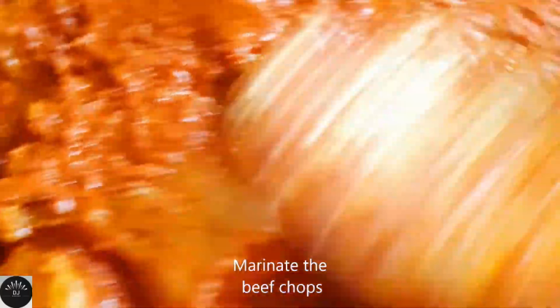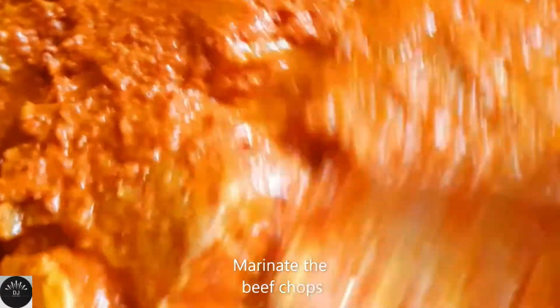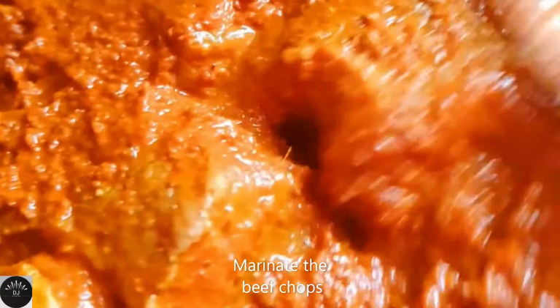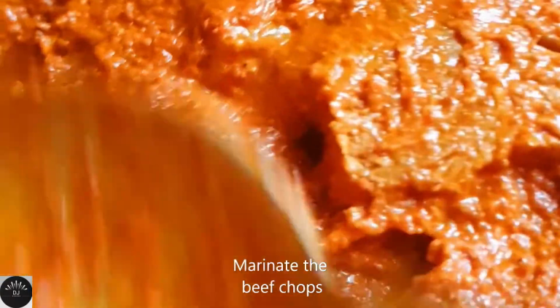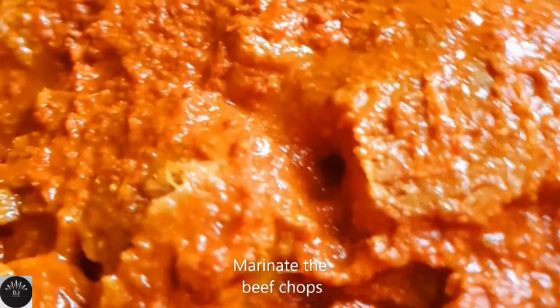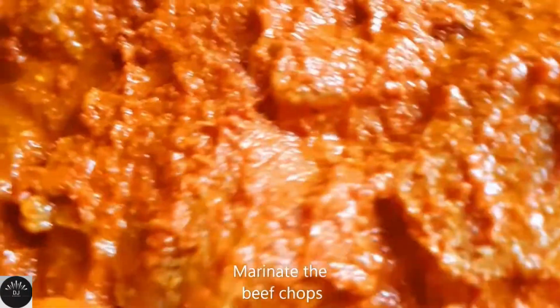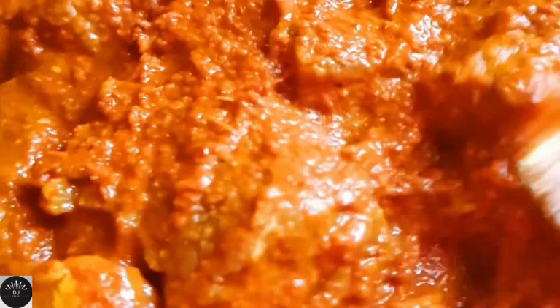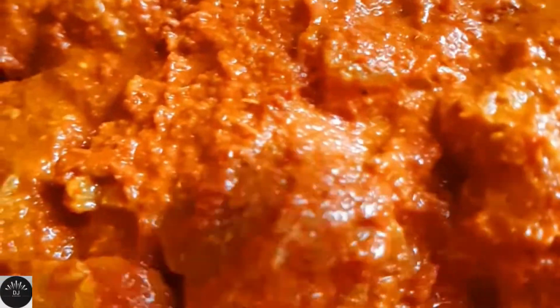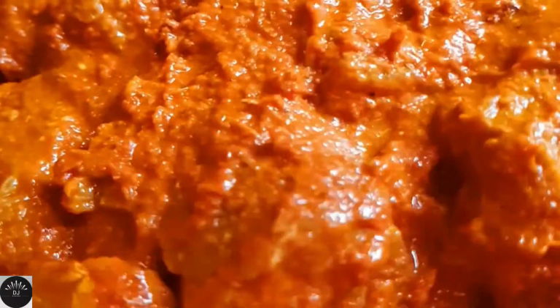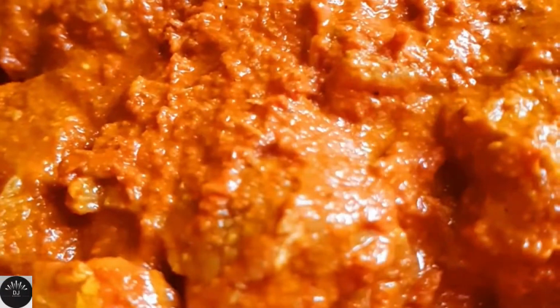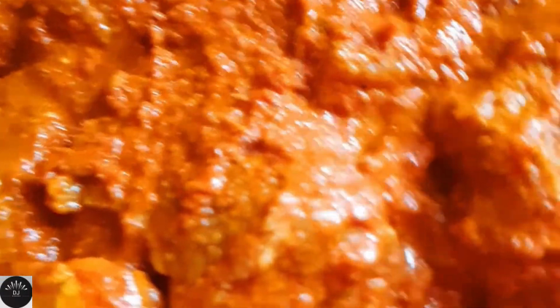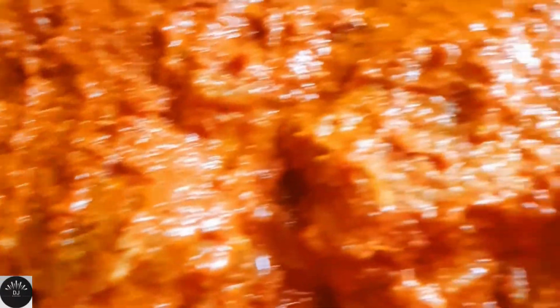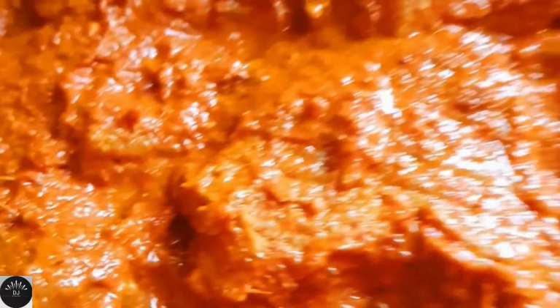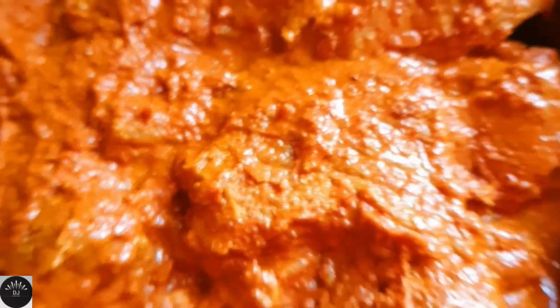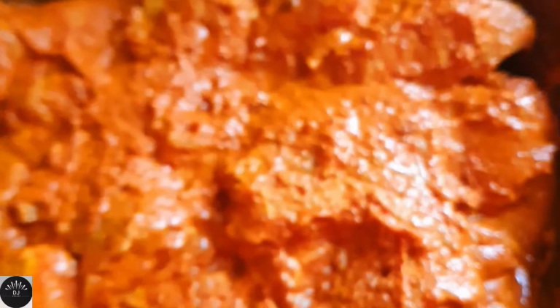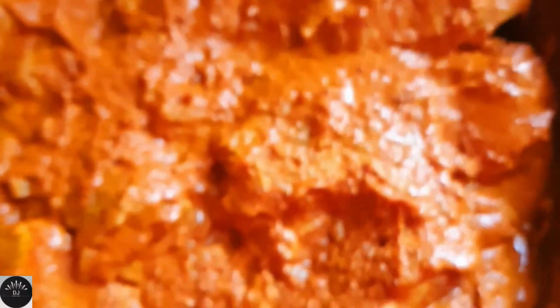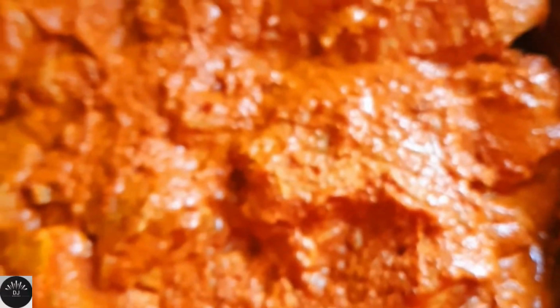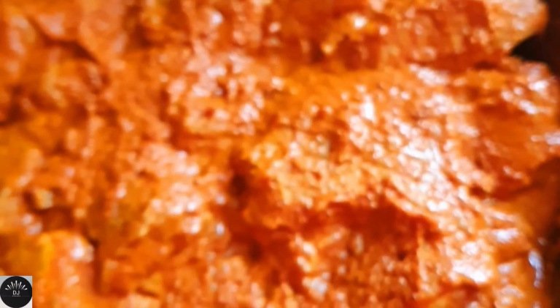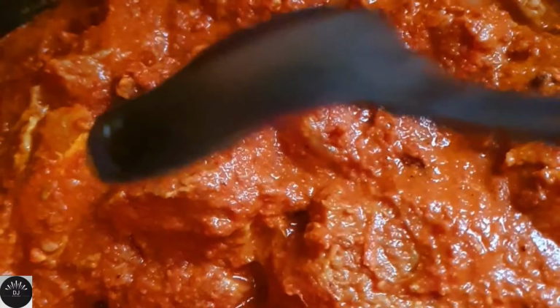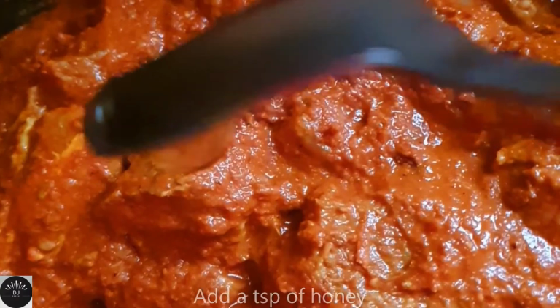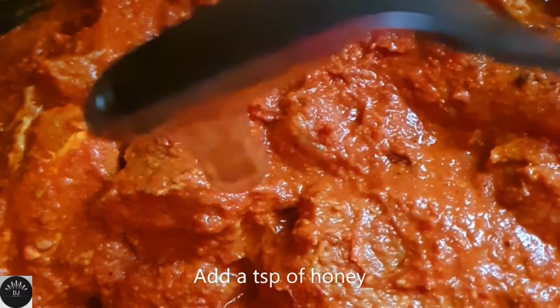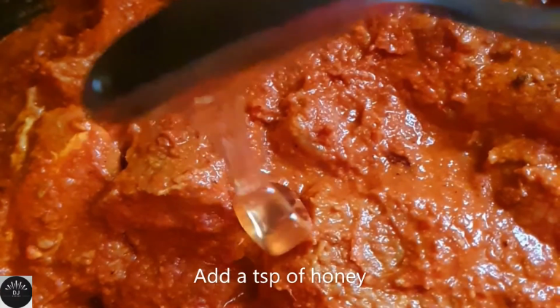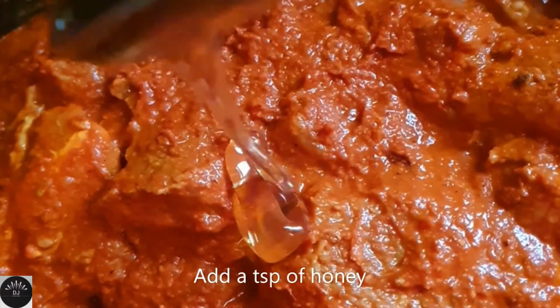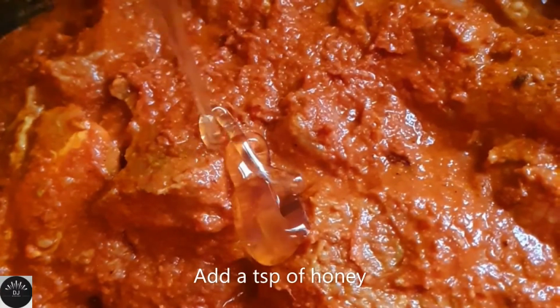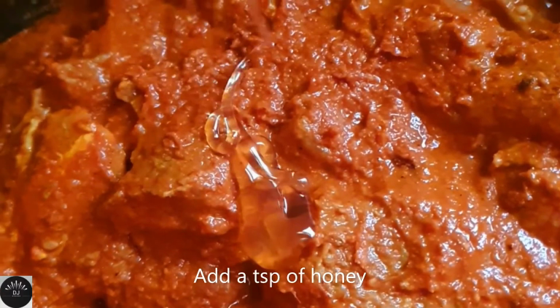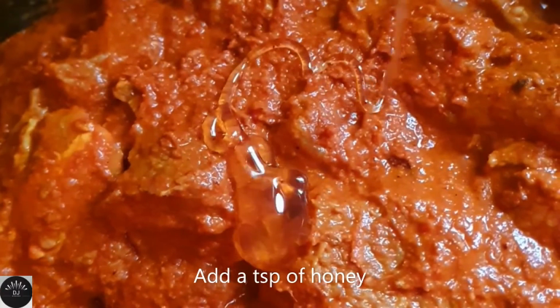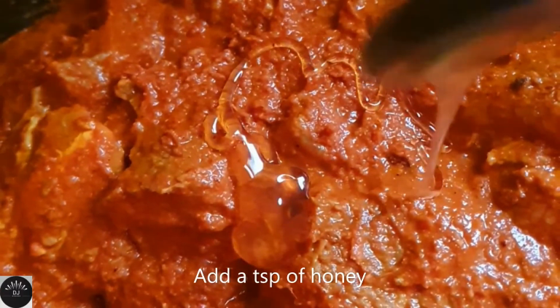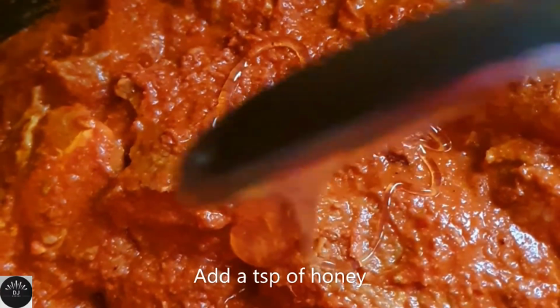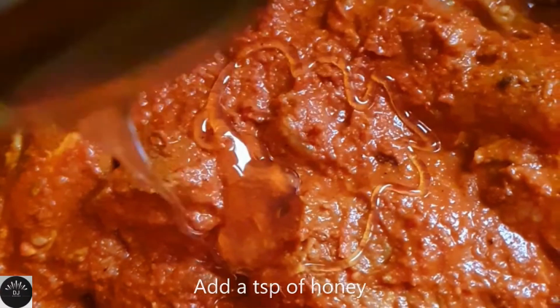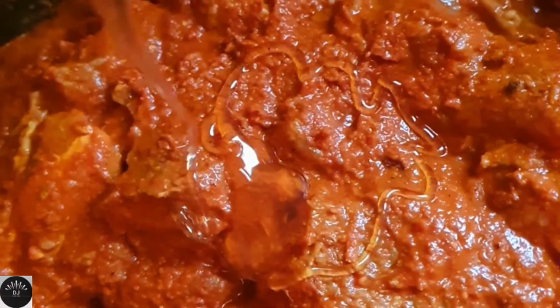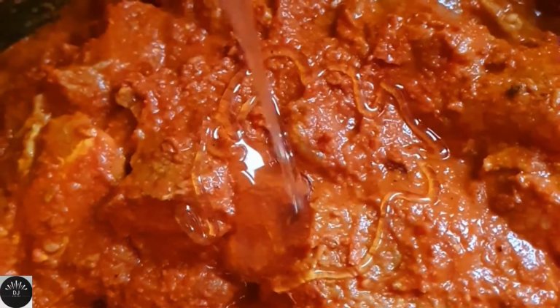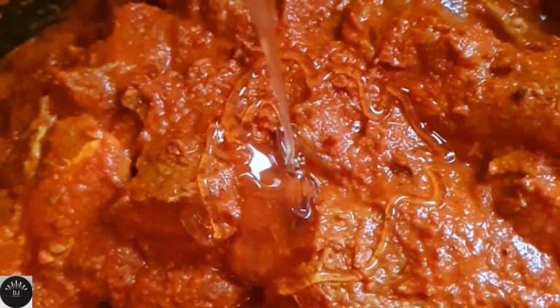Then you need to marinate the beef pieces with this fine paste. I've also added a spoon of honey to this, just to balance the flavors.